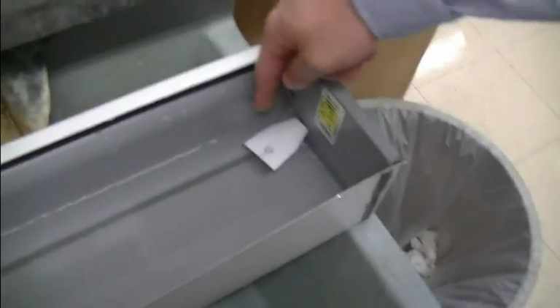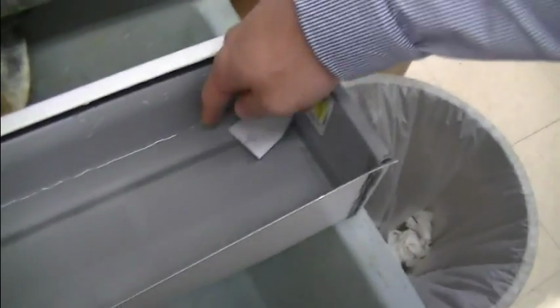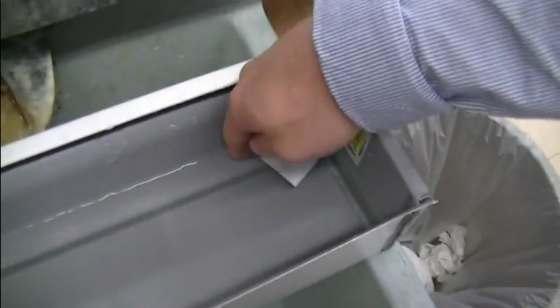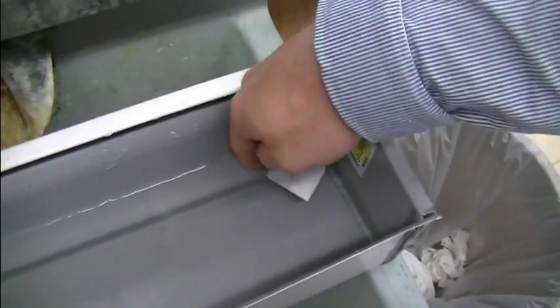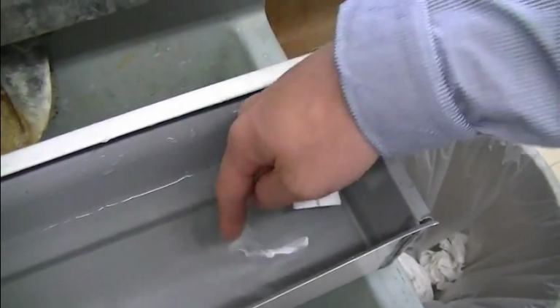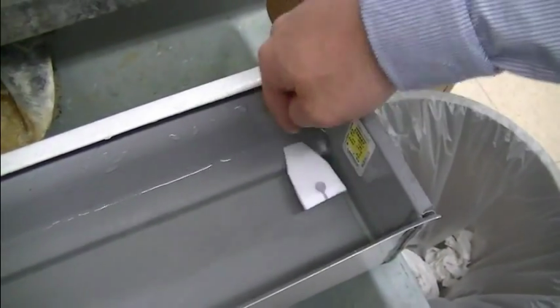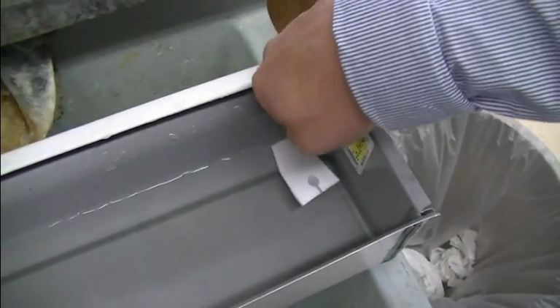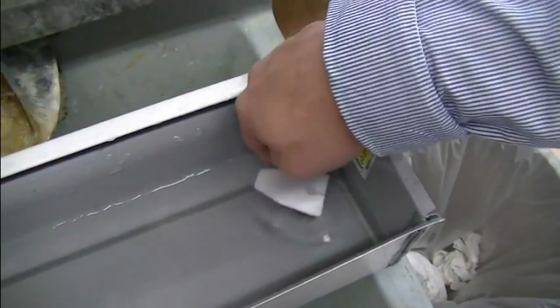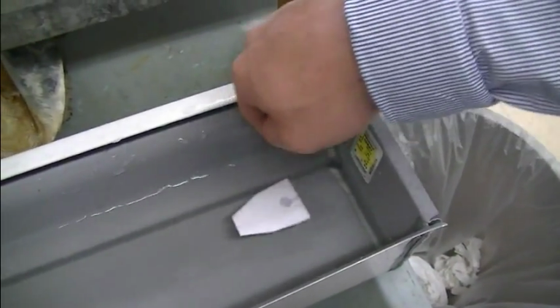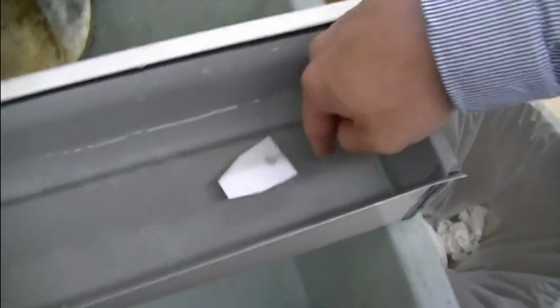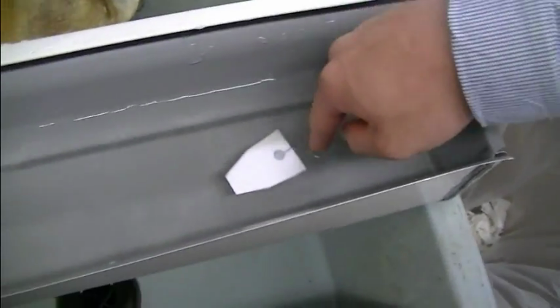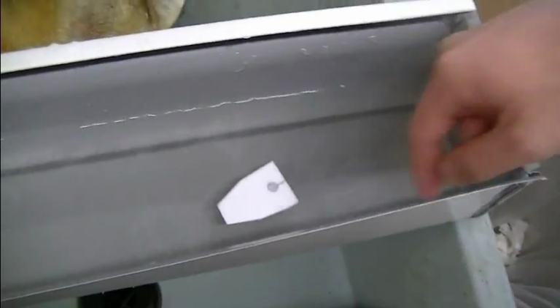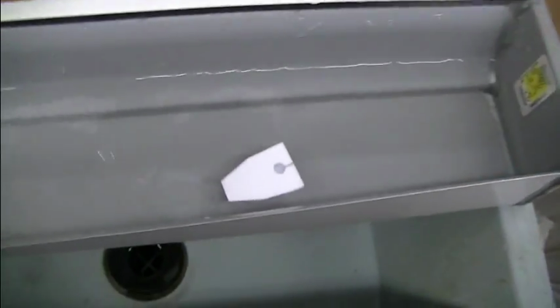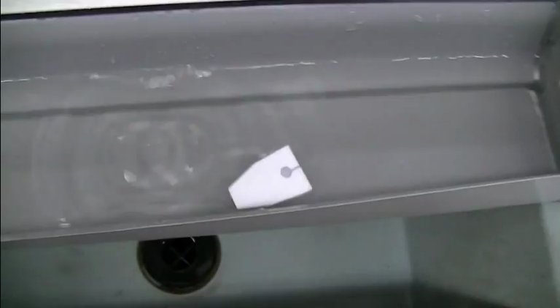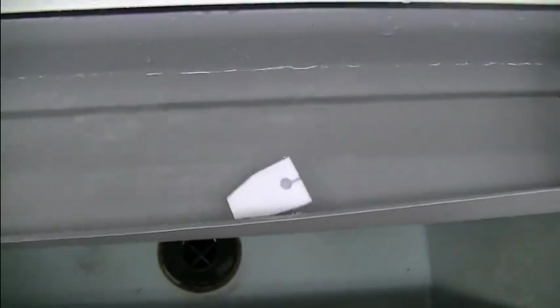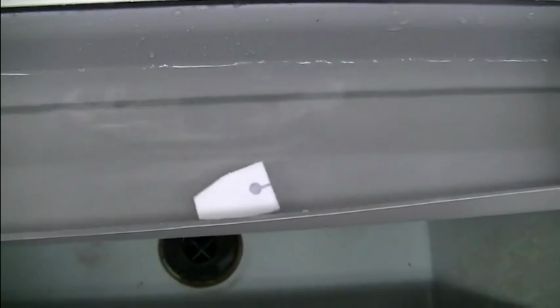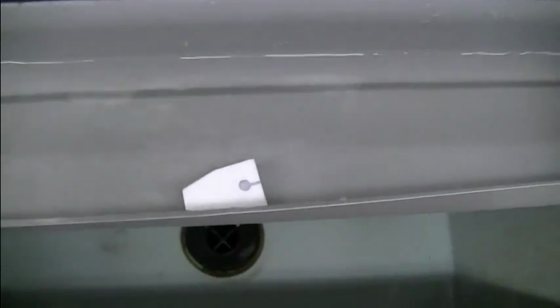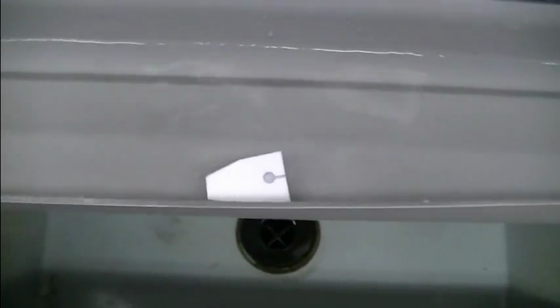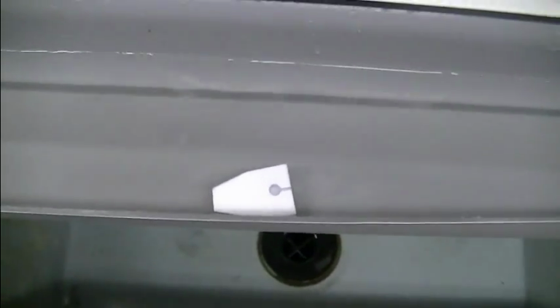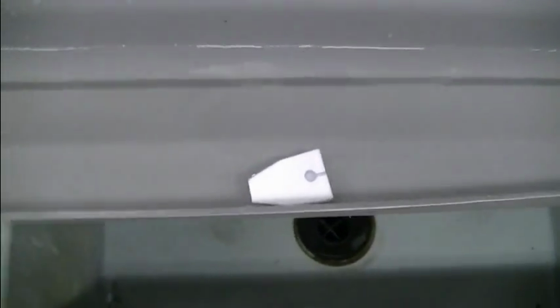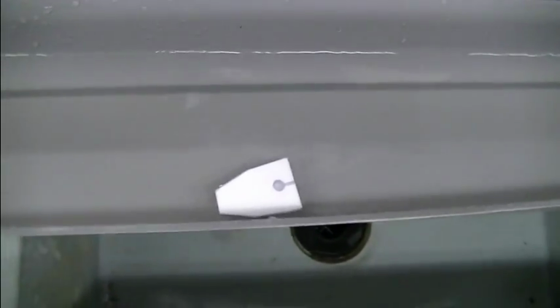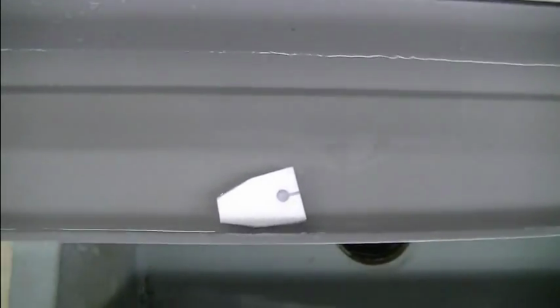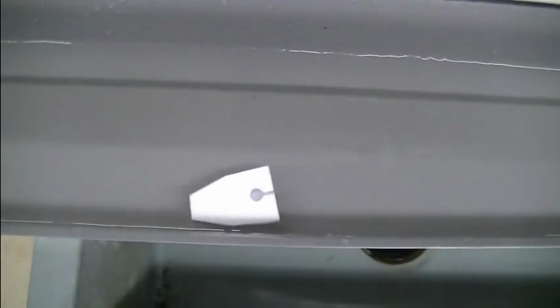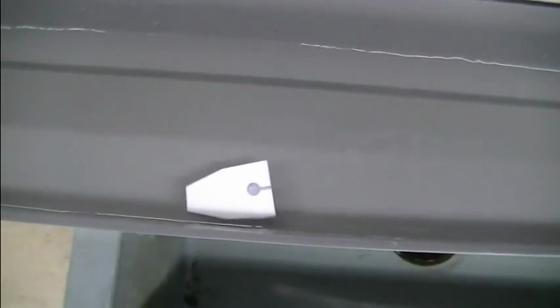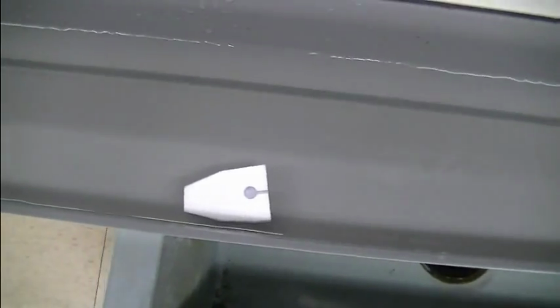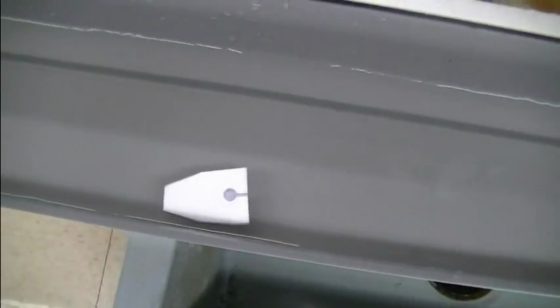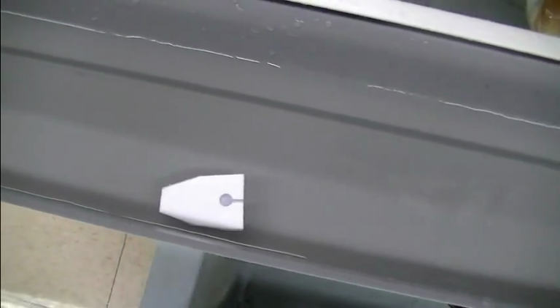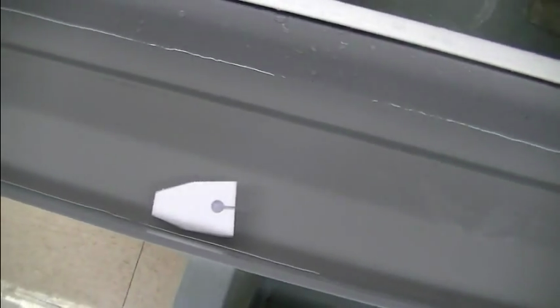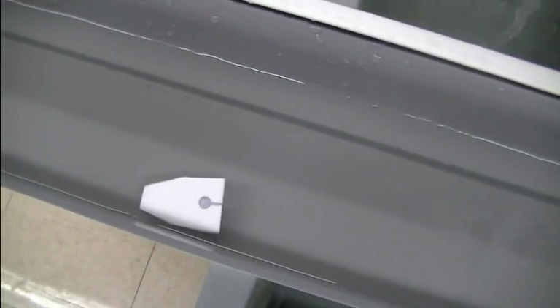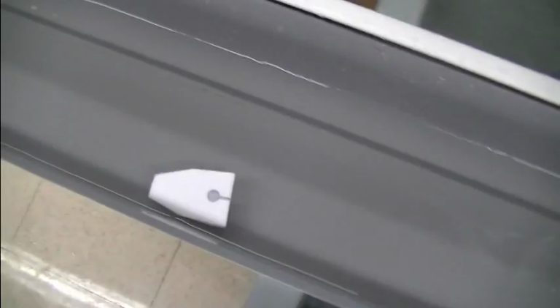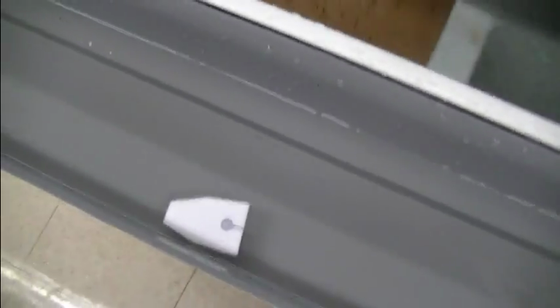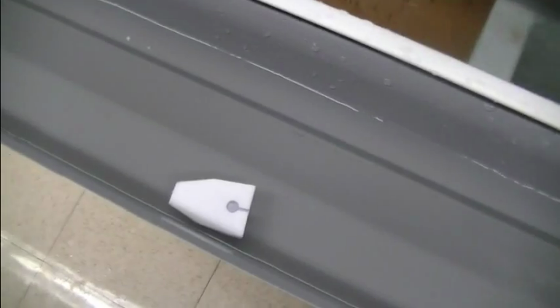Turn that around, see if we can go back the other way. Sure enough, look at that — a little drop there, stops in progress. Hey, that's not bad.